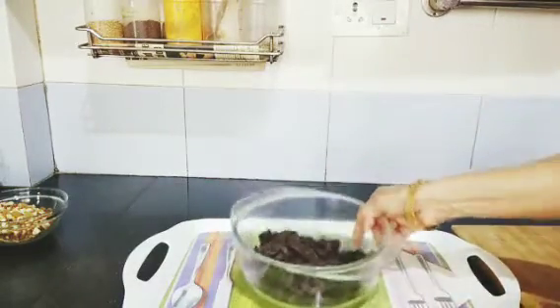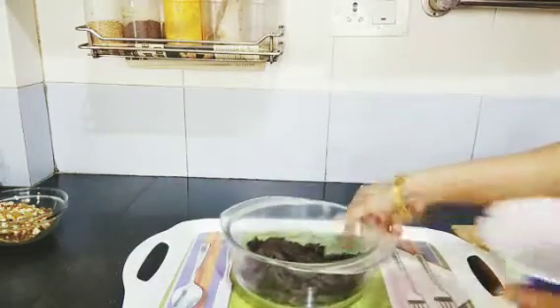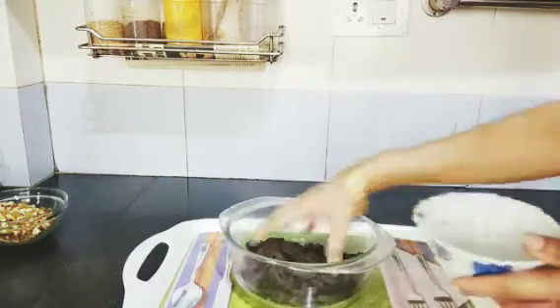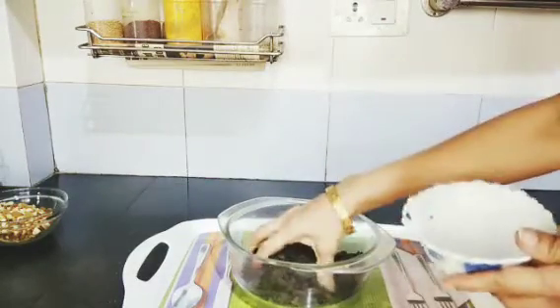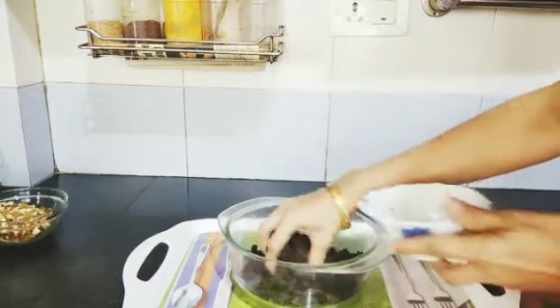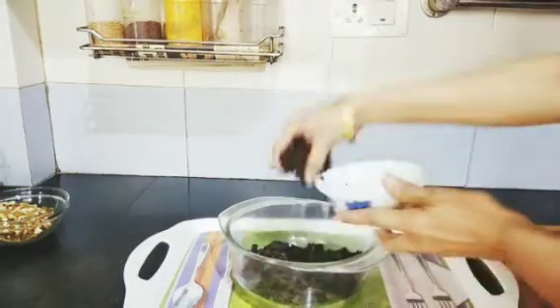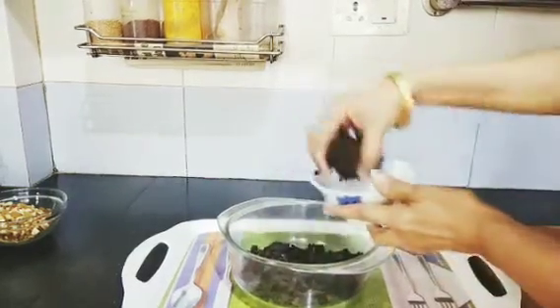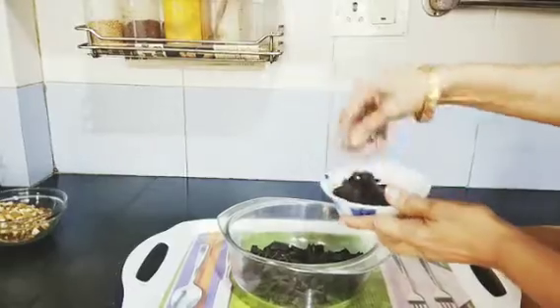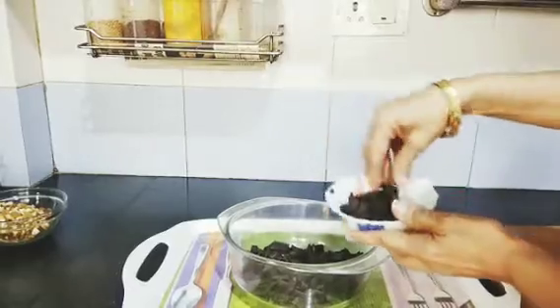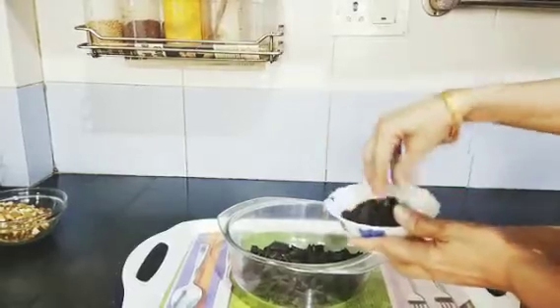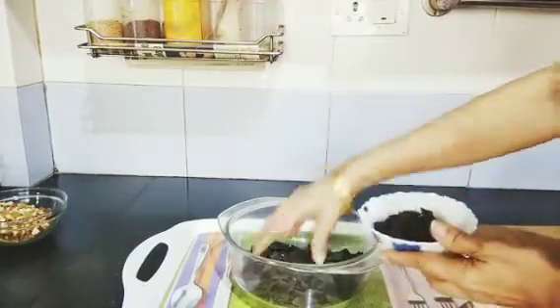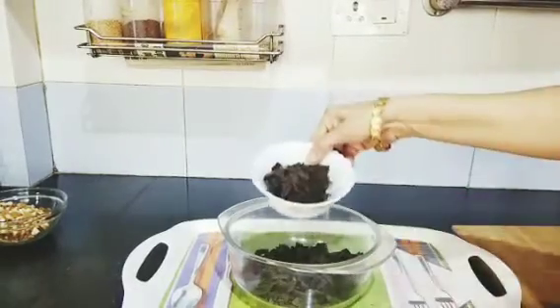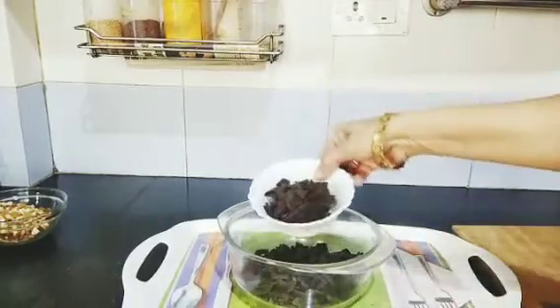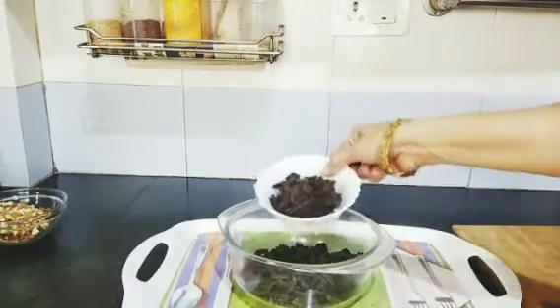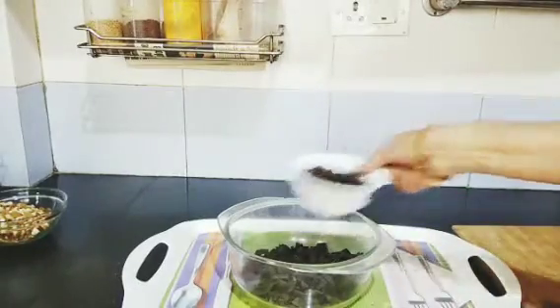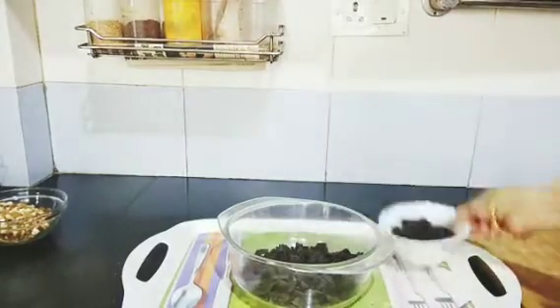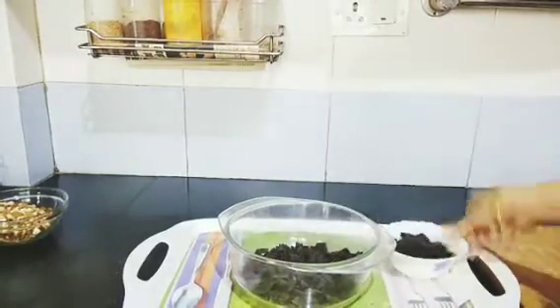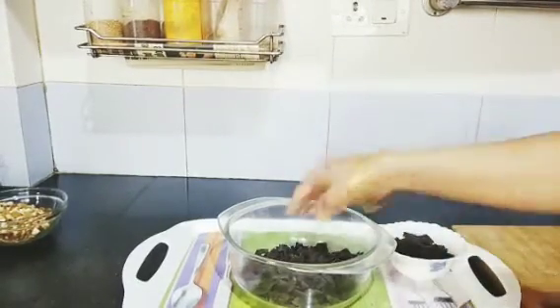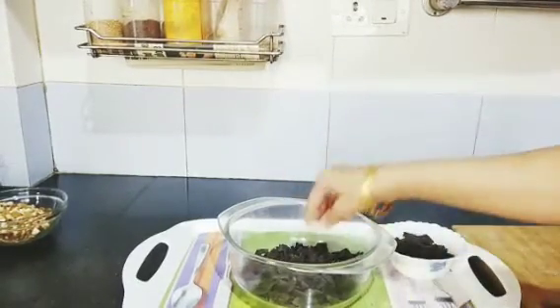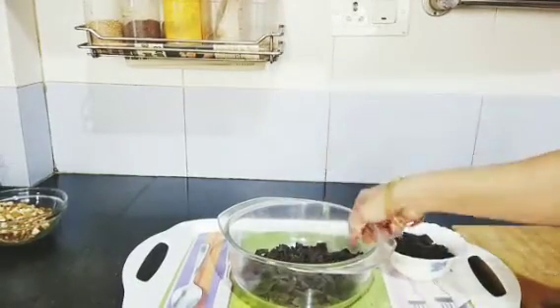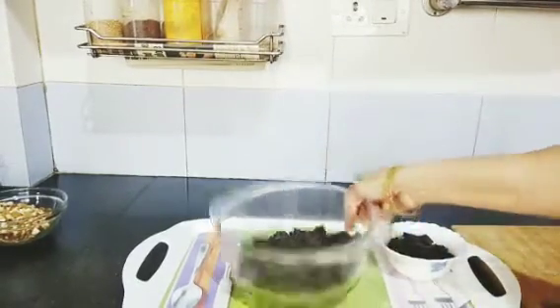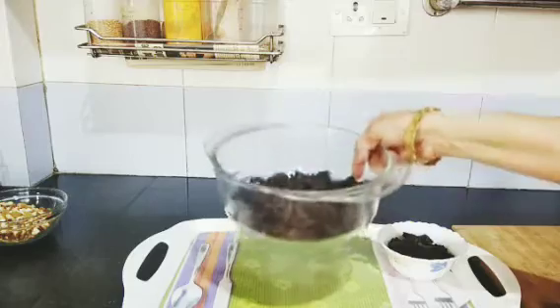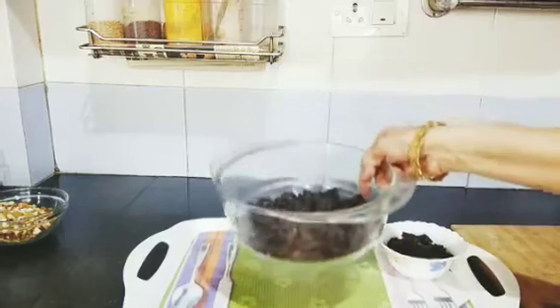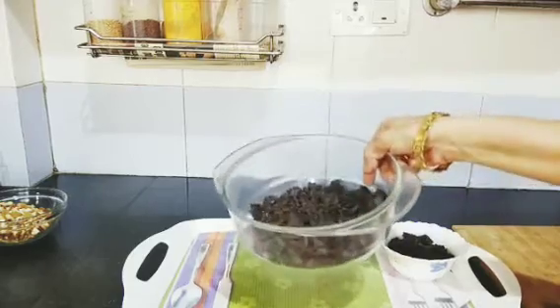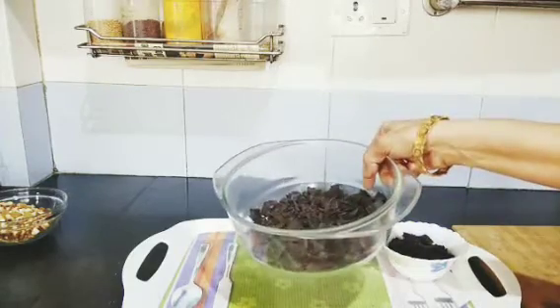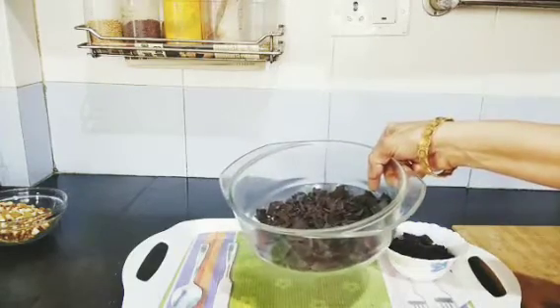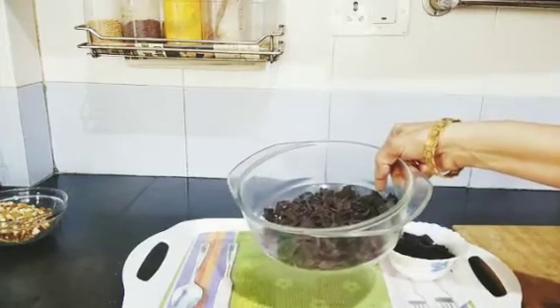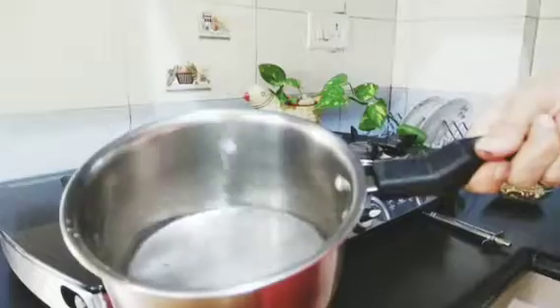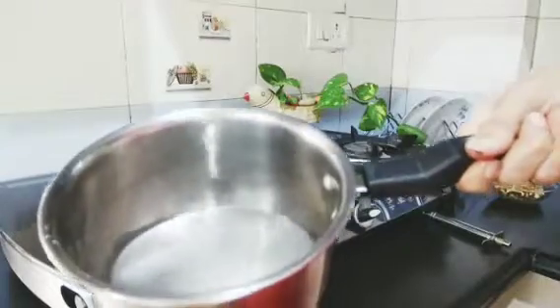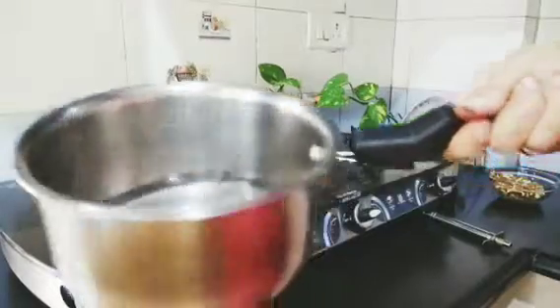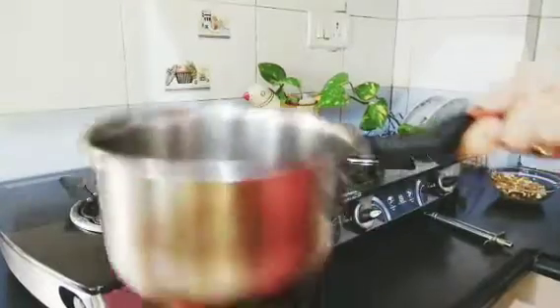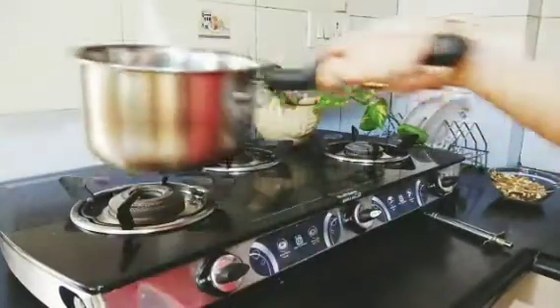From this 200 grams, I have removed 50 grams of chocolate and kept it aside. This I am going to double boil and show to you.